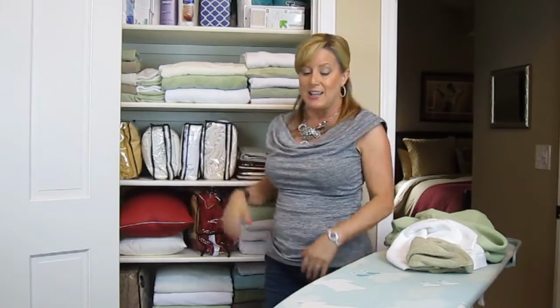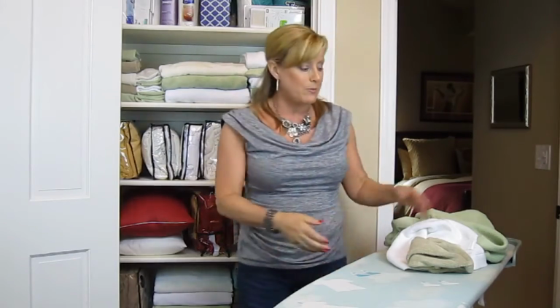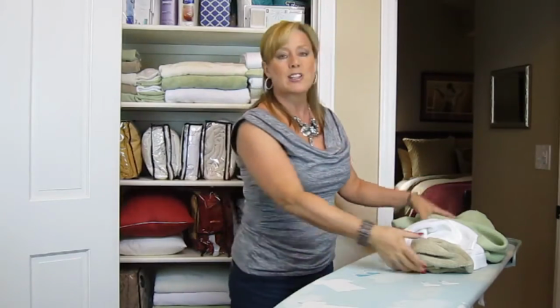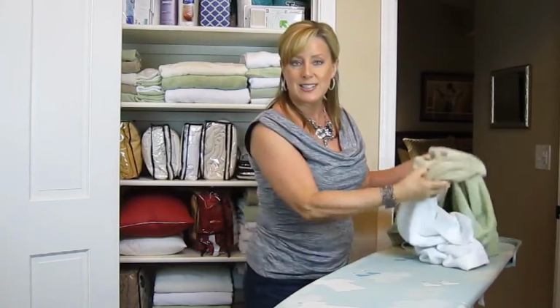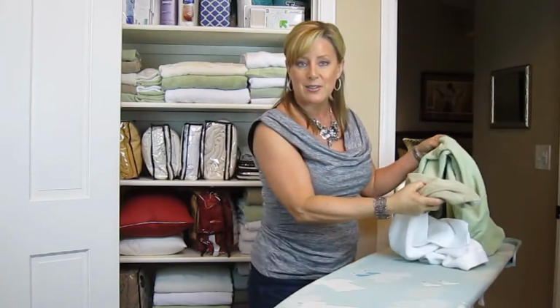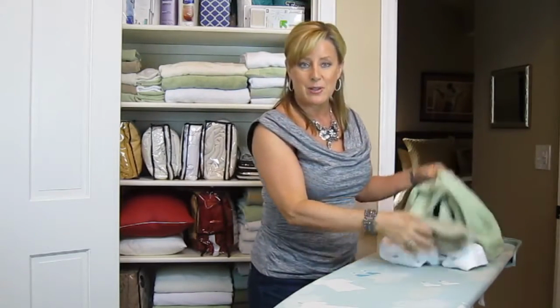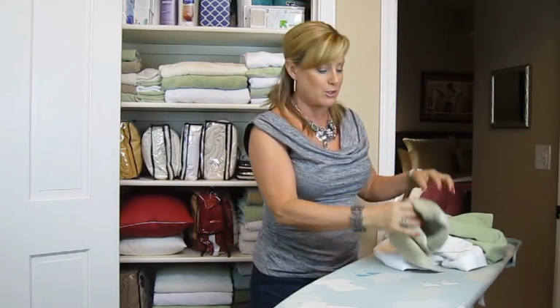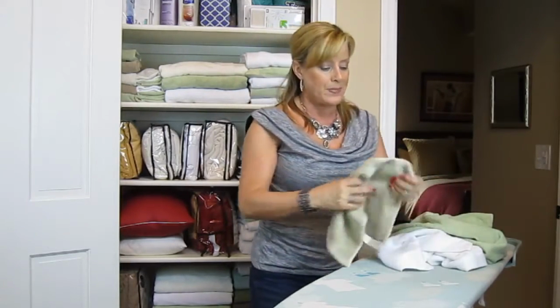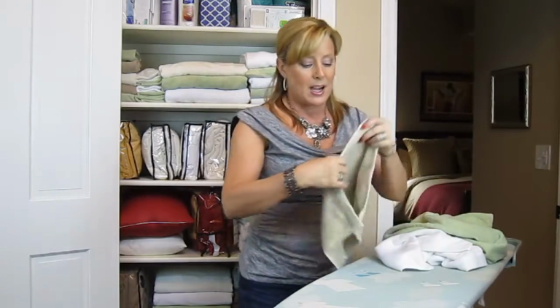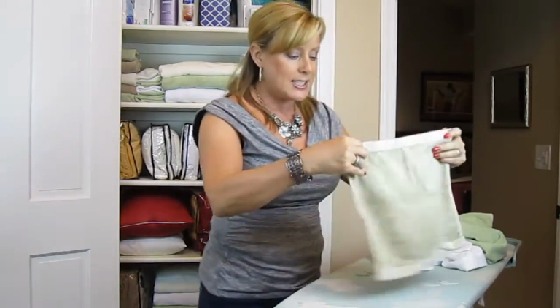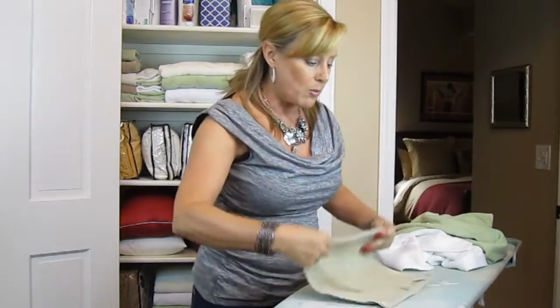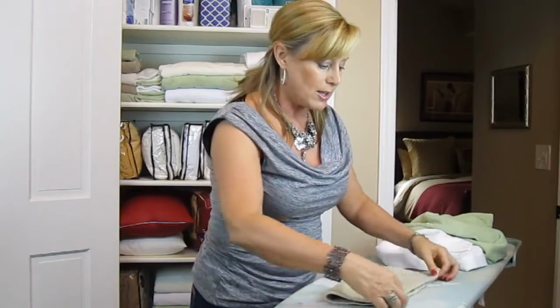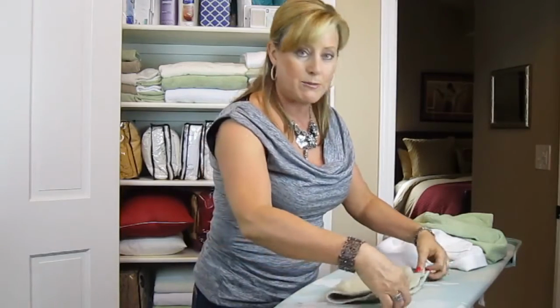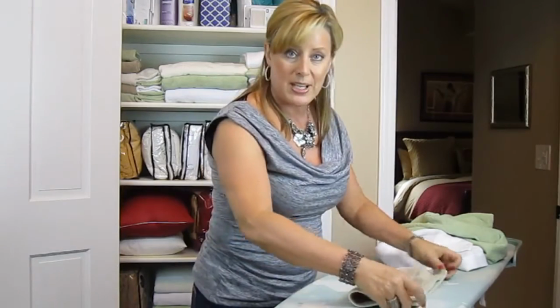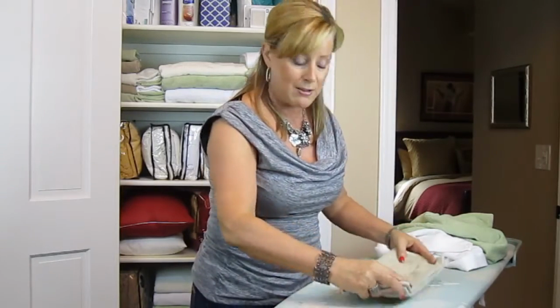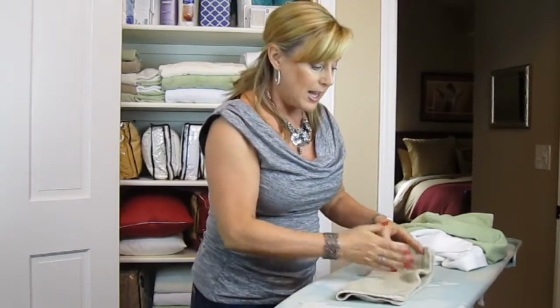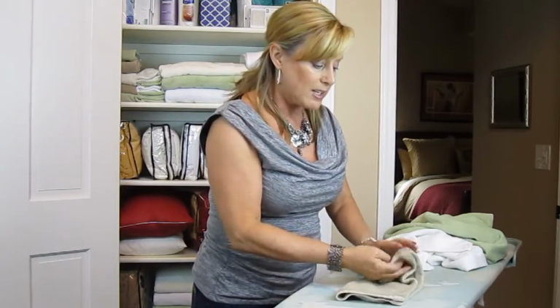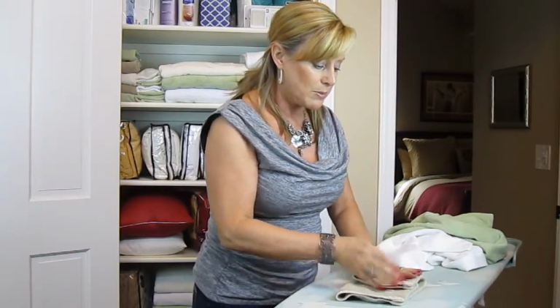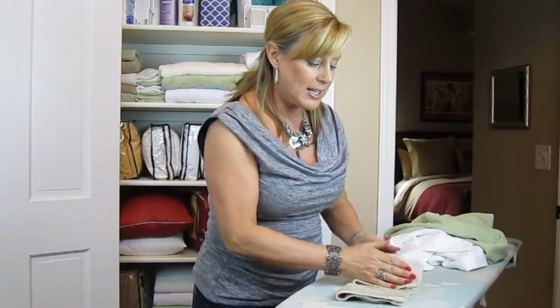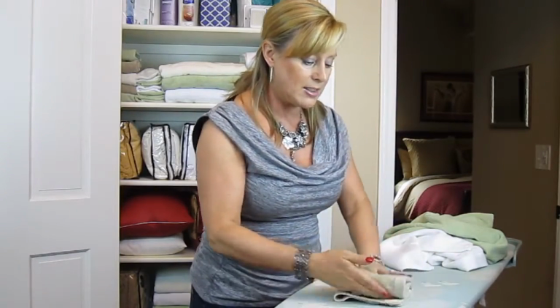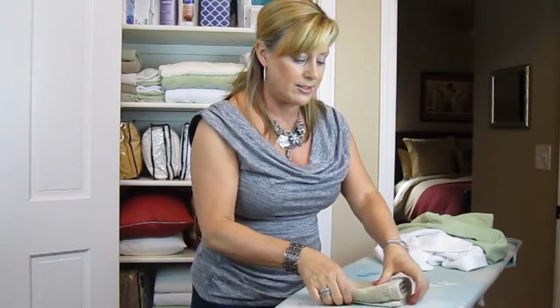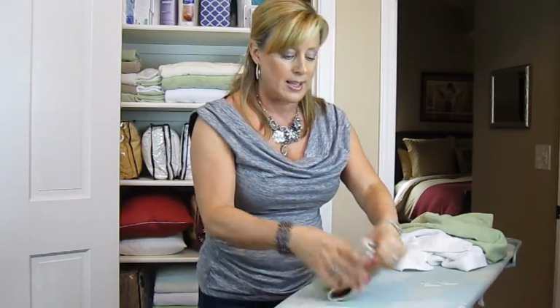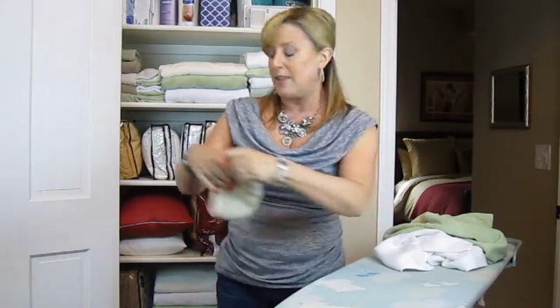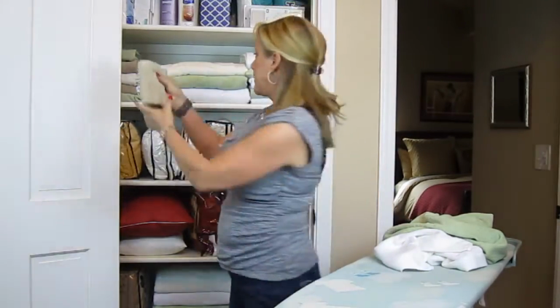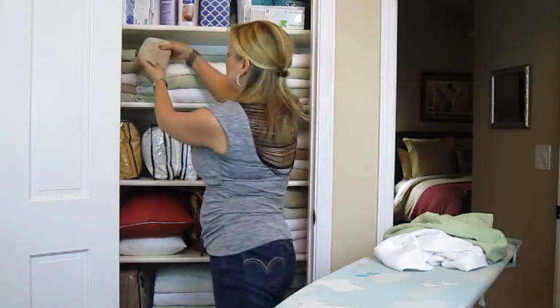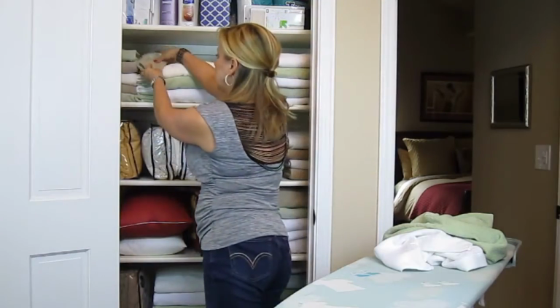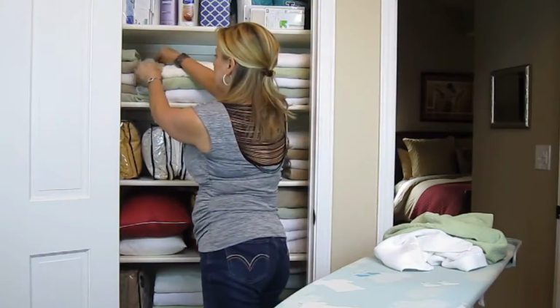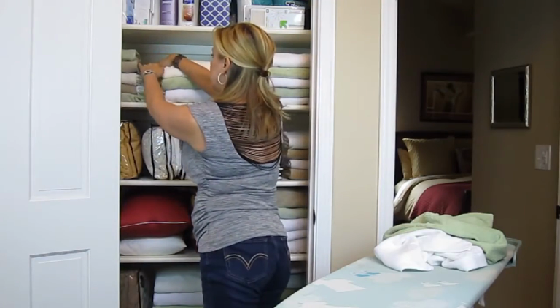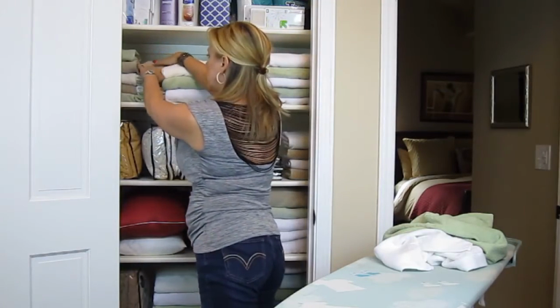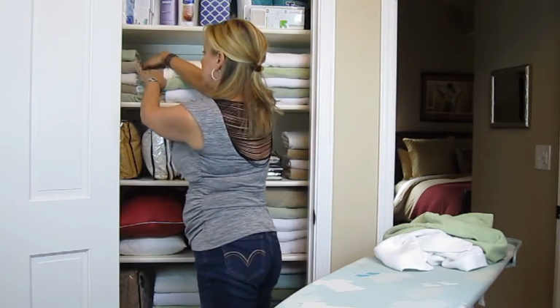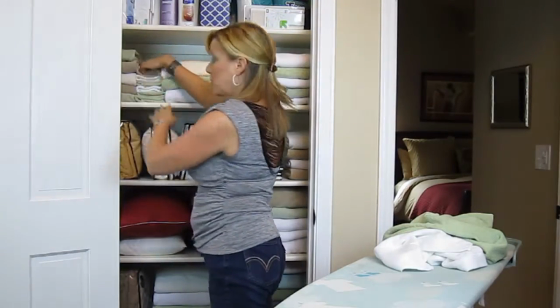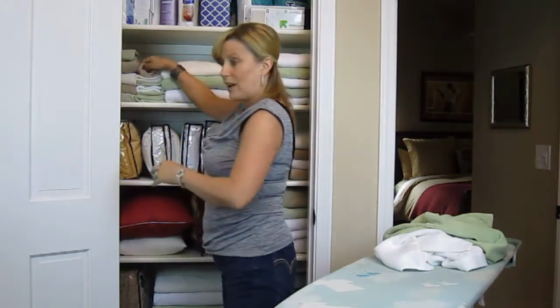So you've gotten your linens out of the laundry. I like to take my washcloths, fold them in half, and then fold them again in thirds, and then place them in here so they can all fit on one shelf.